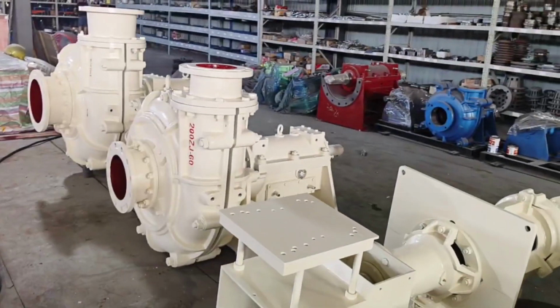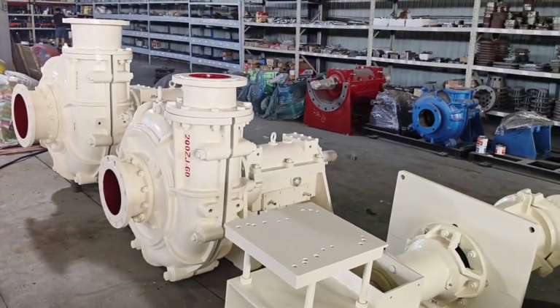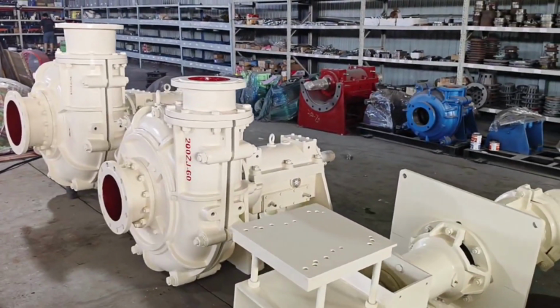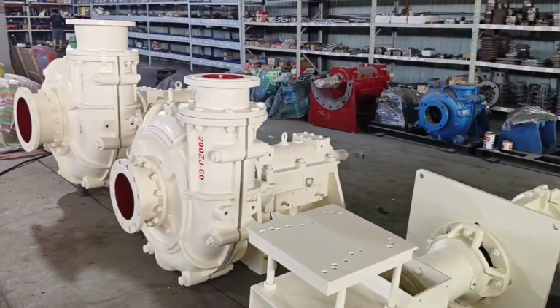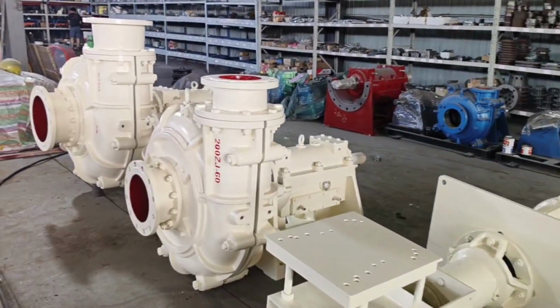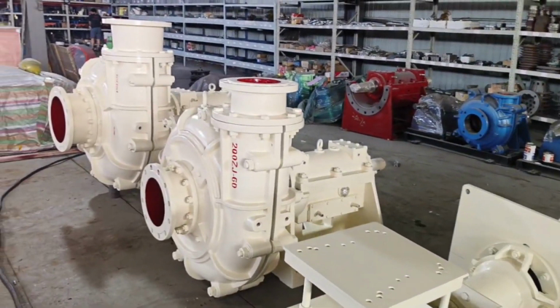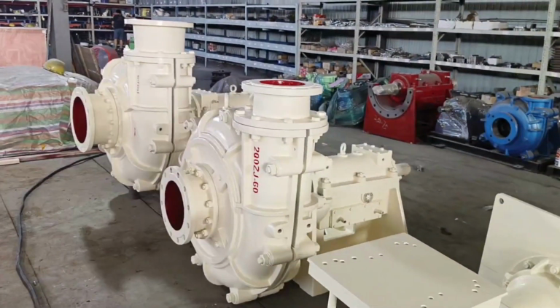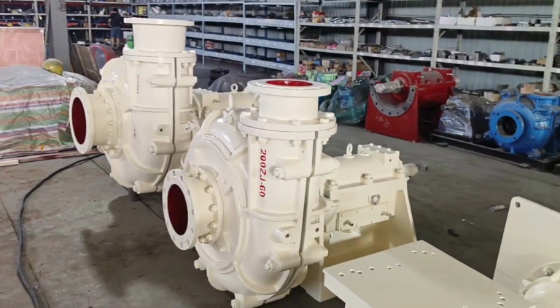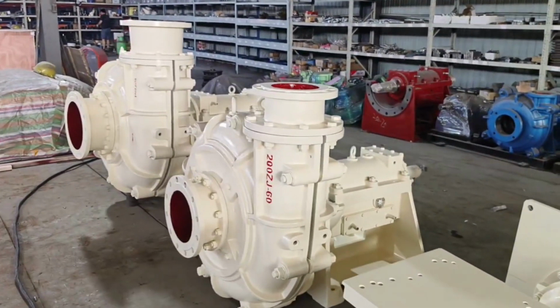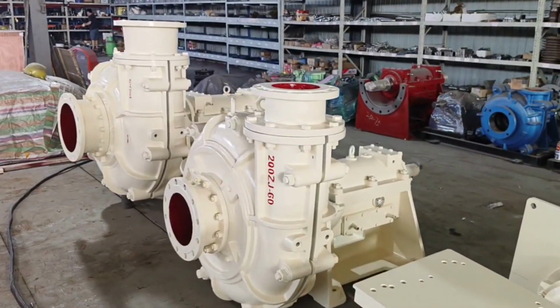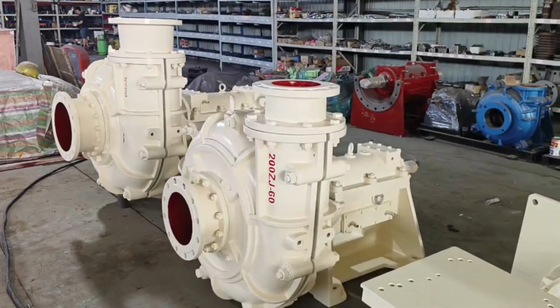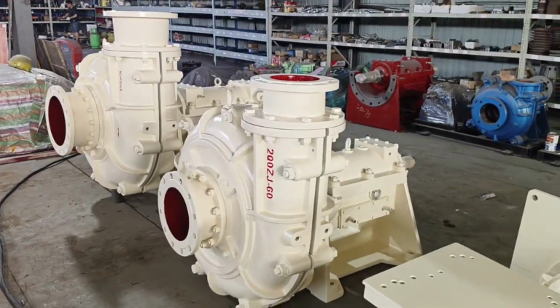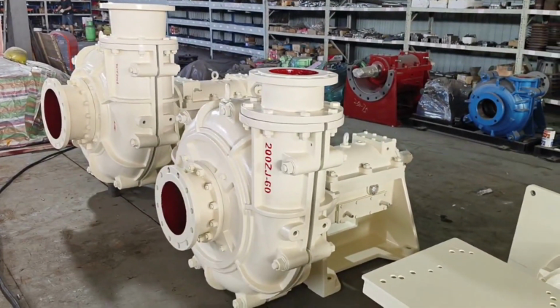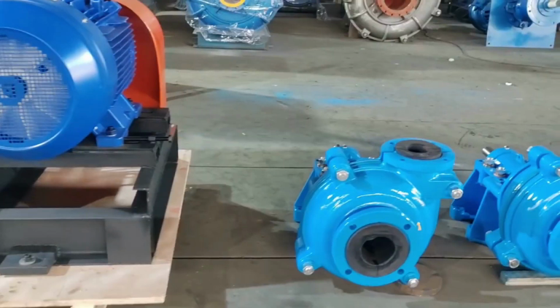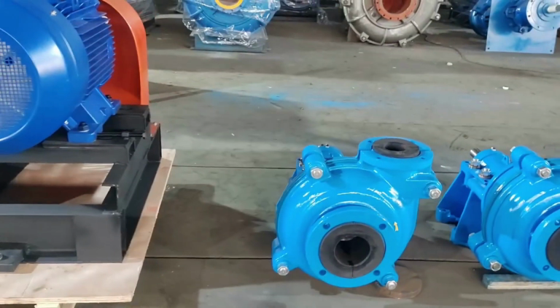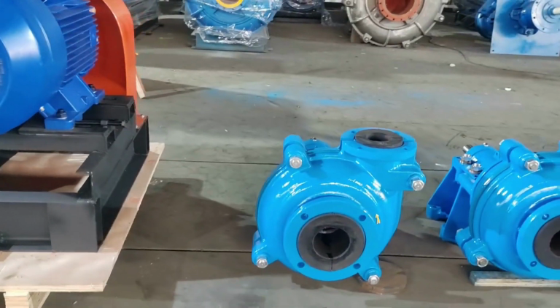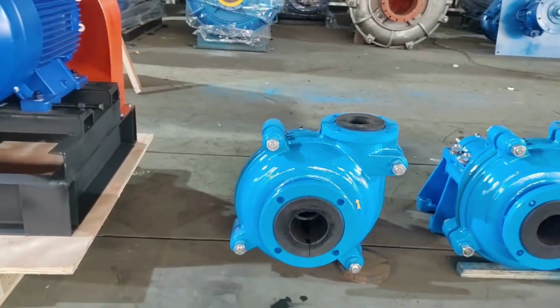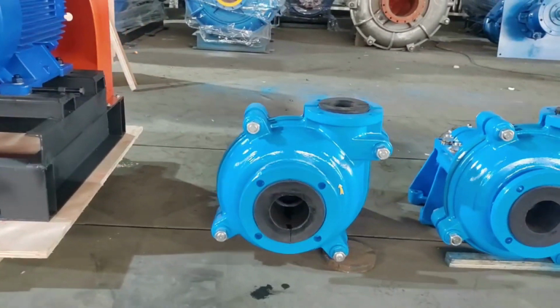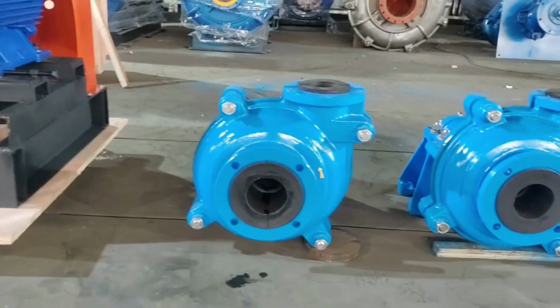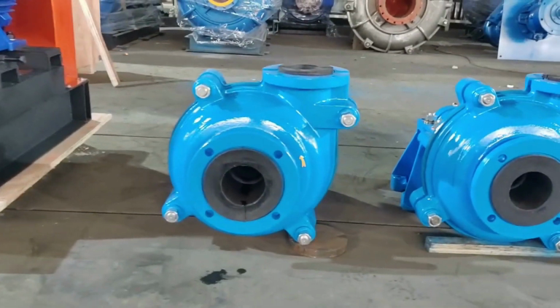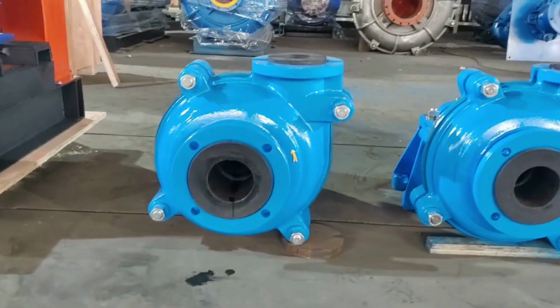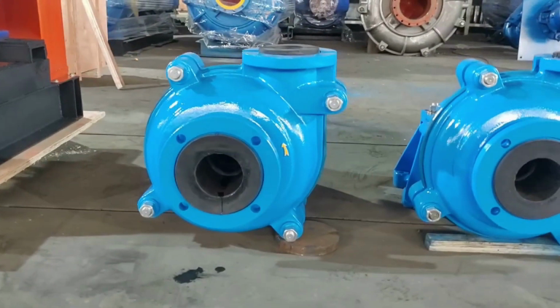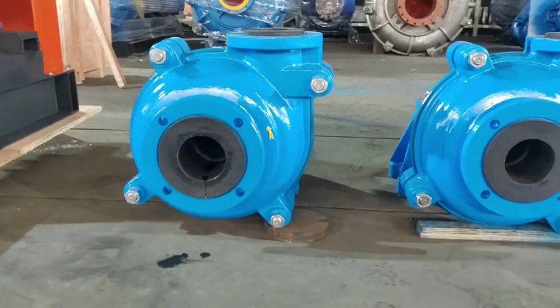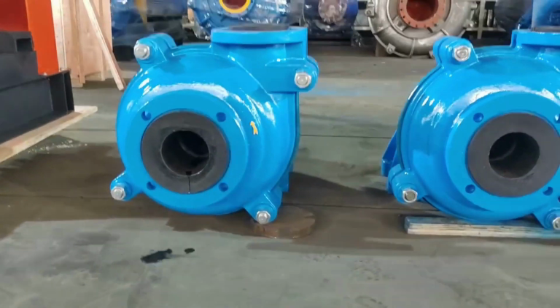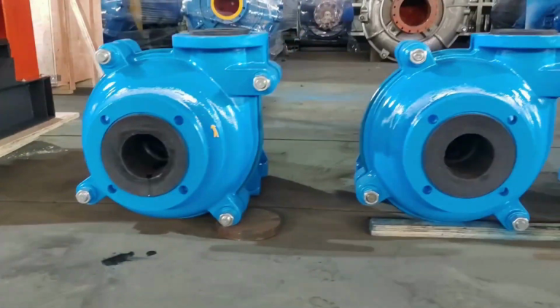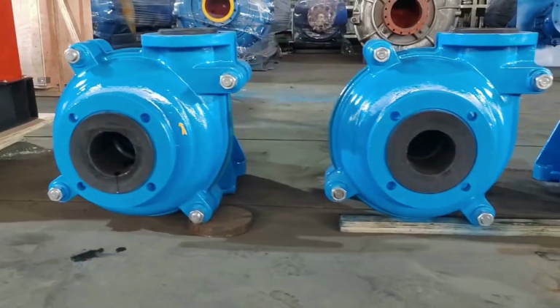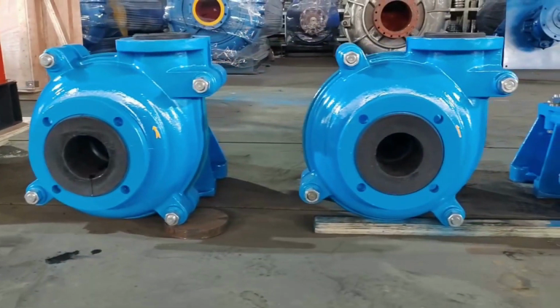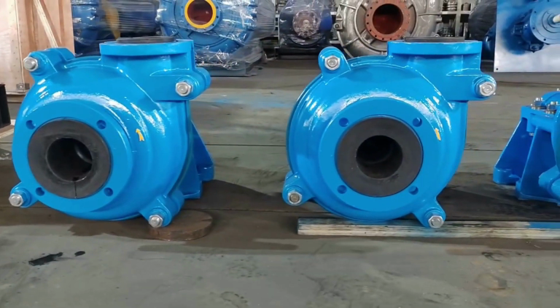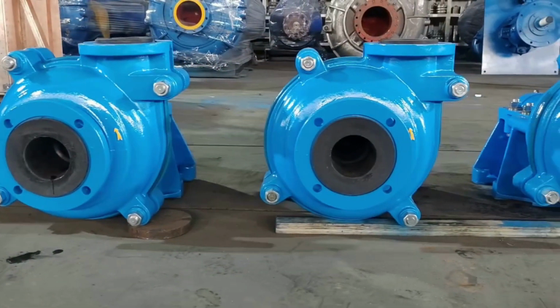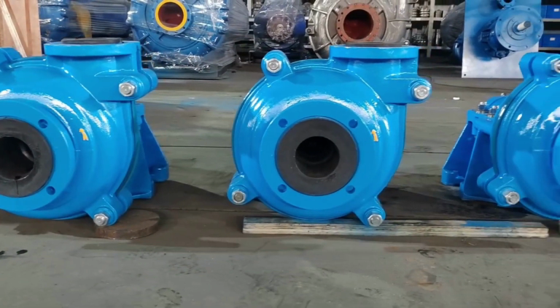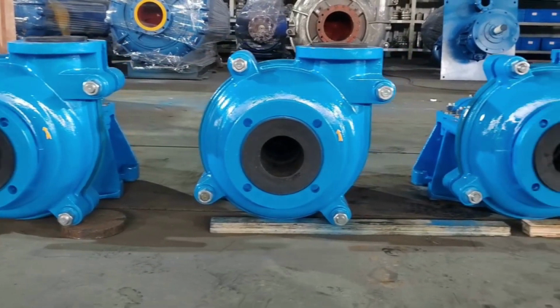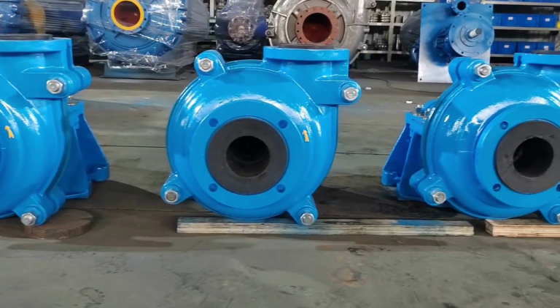We work with the end-users to select the appropriate pump, considering flow, pulp density, head, and other important operation parameters.